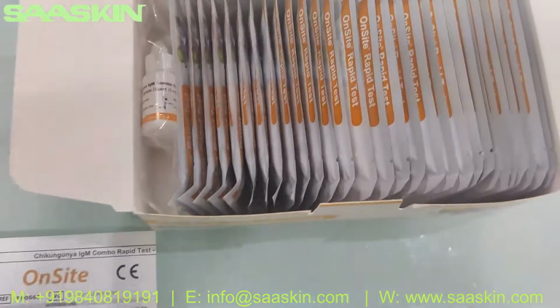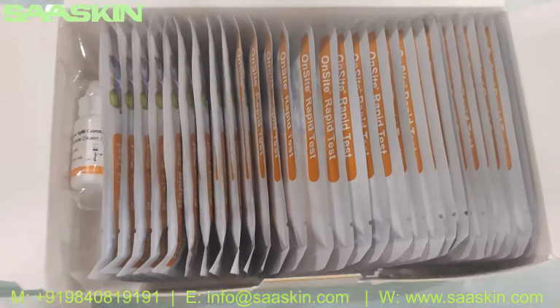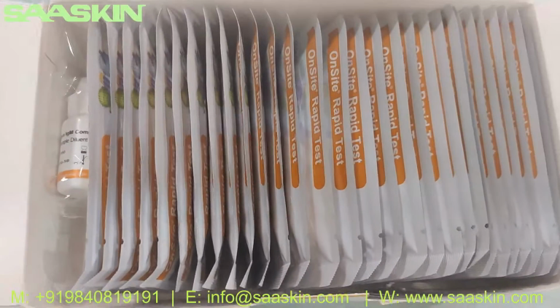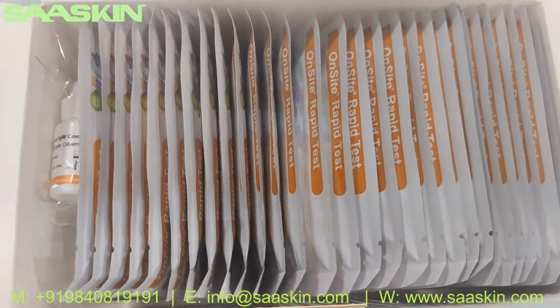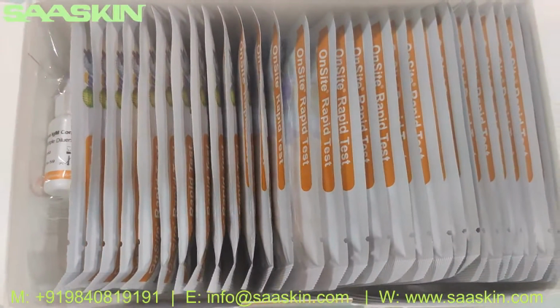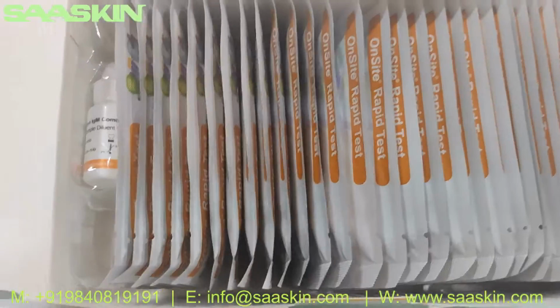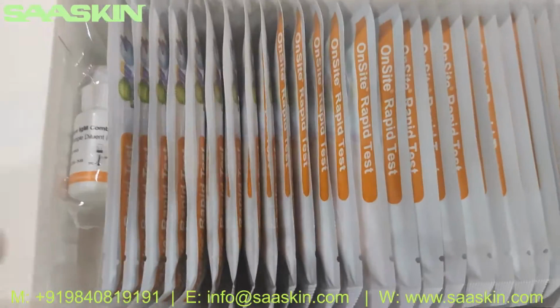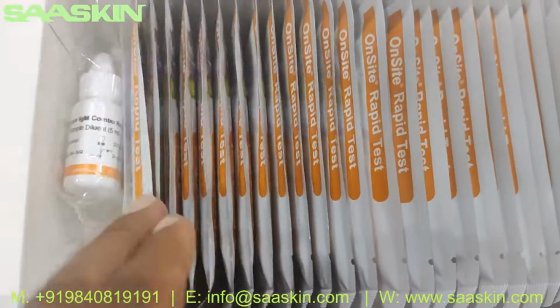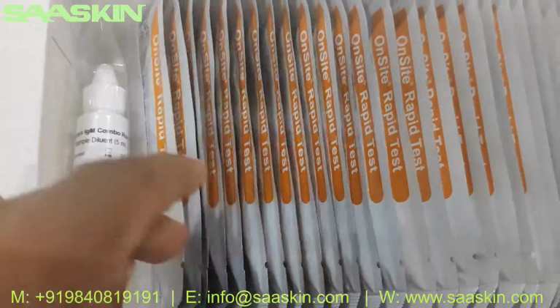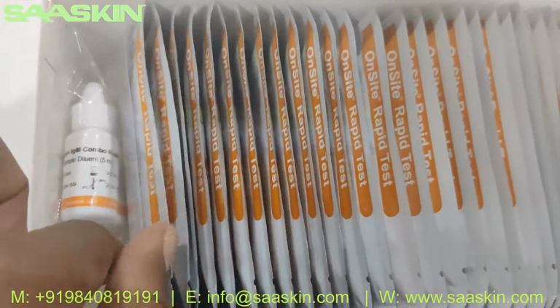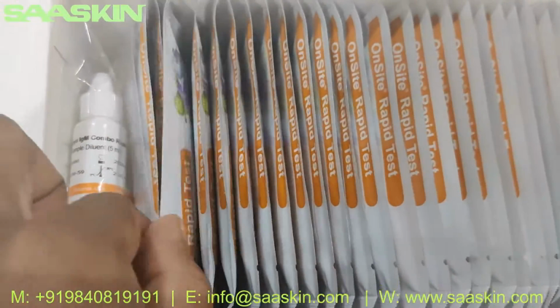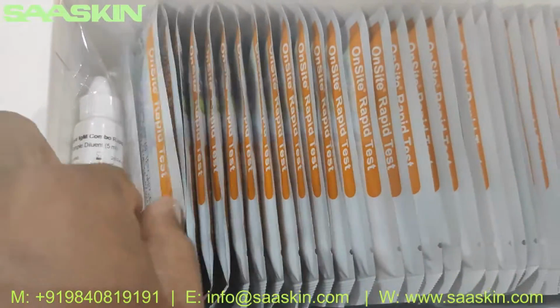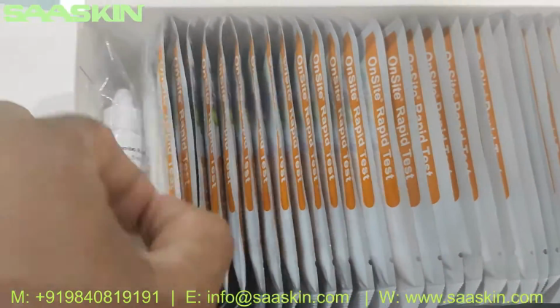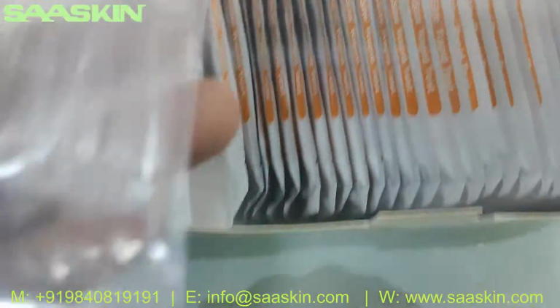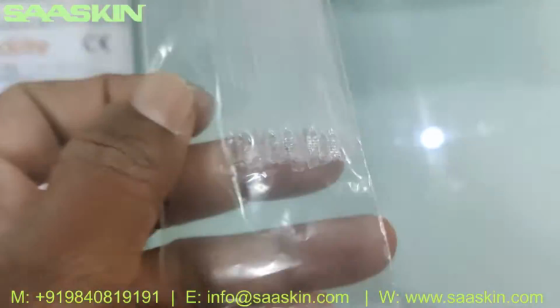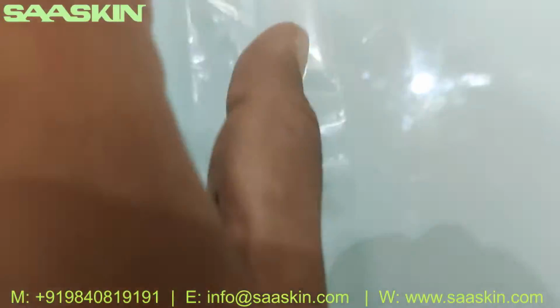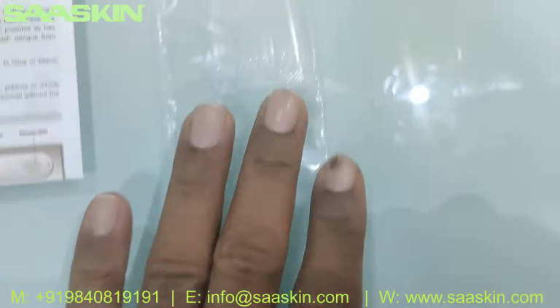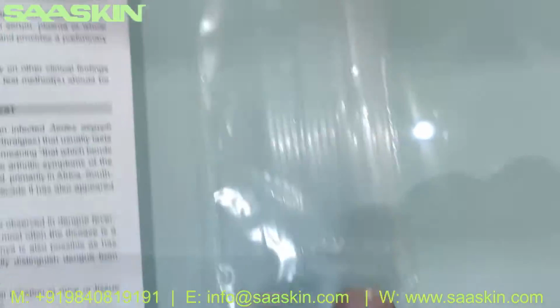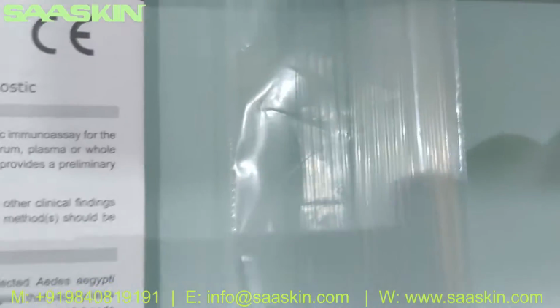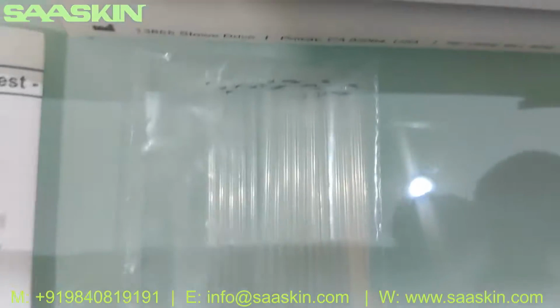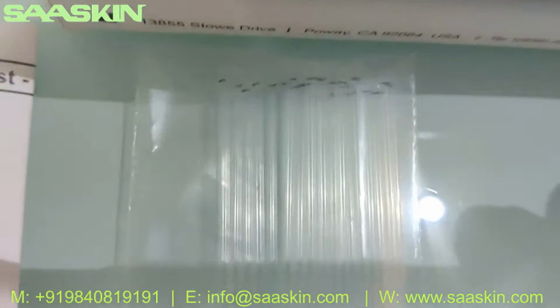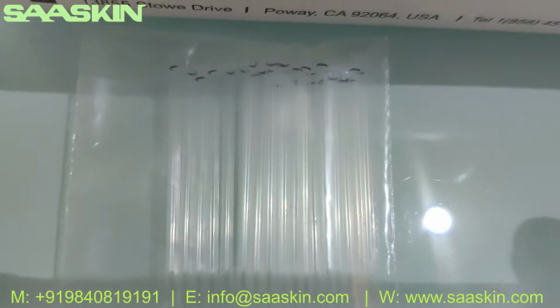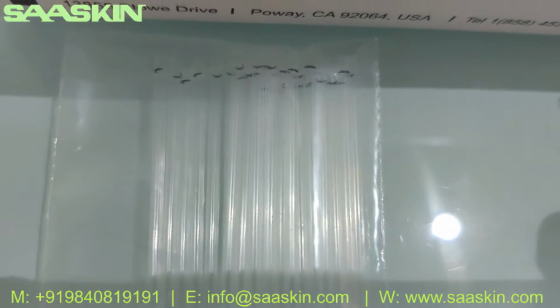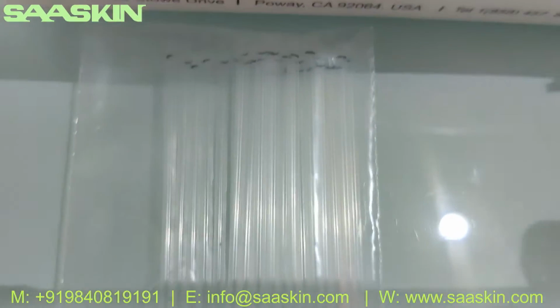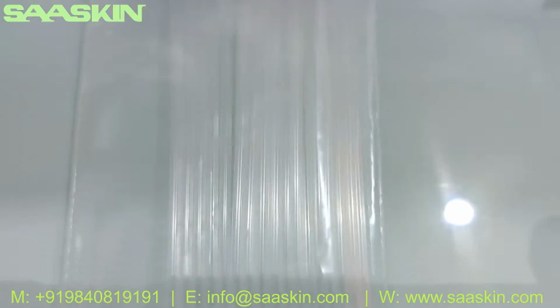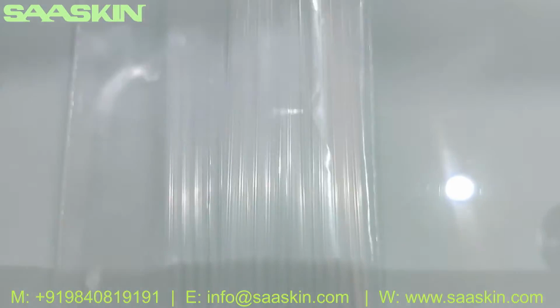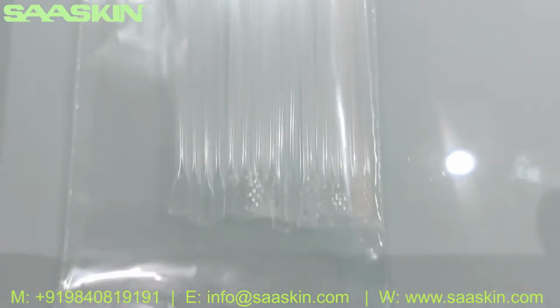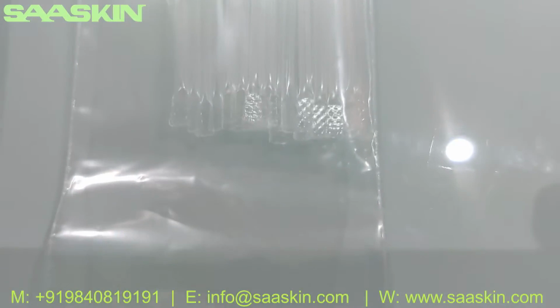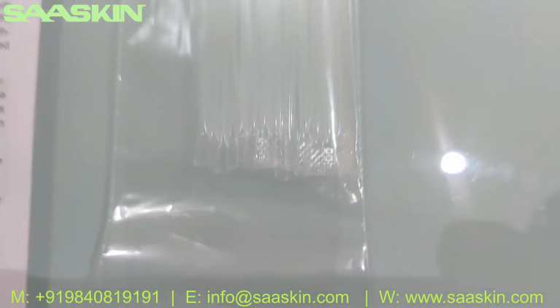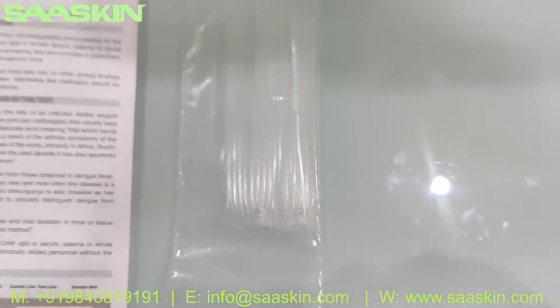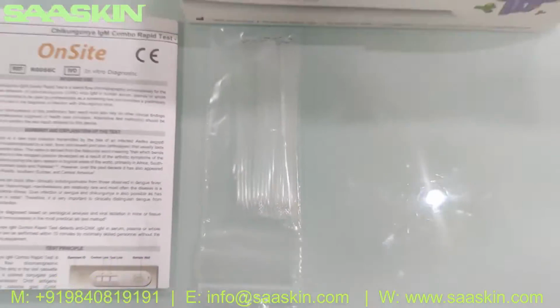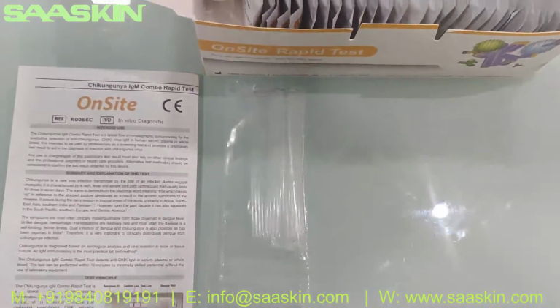Here you can see the 30 test cassettes and 30 capillary tubes. This is how the capillary tubes look like — they come in a single pack.